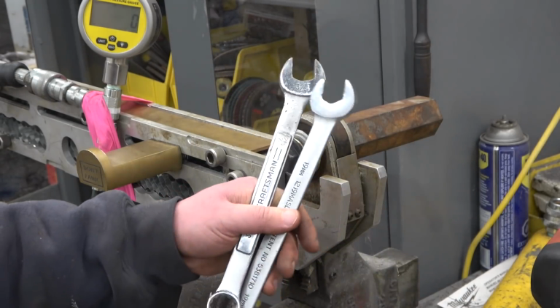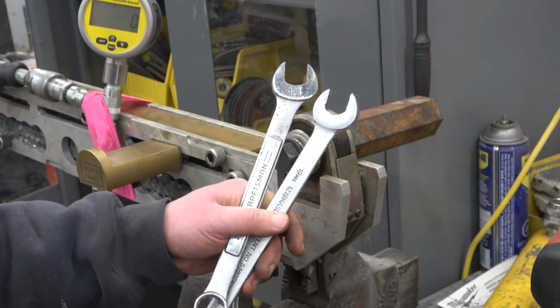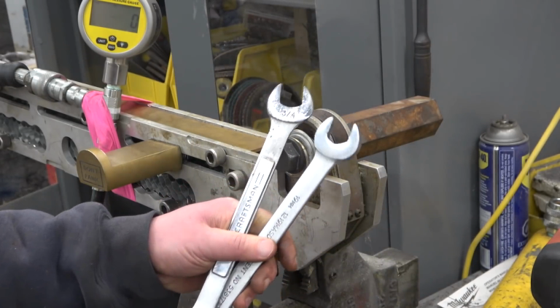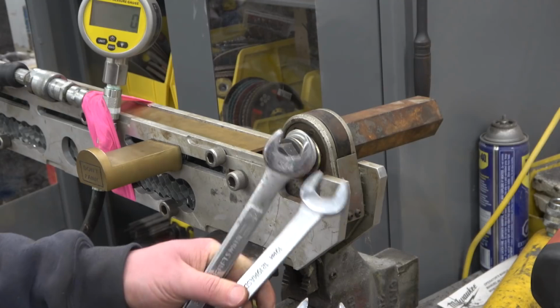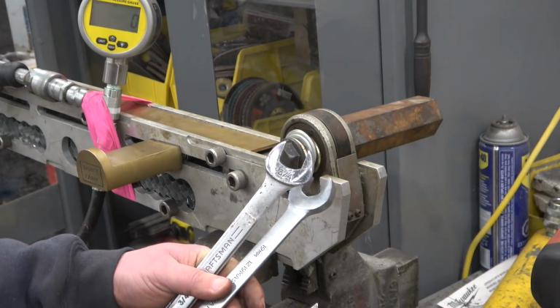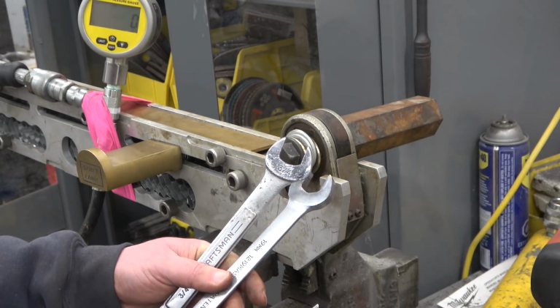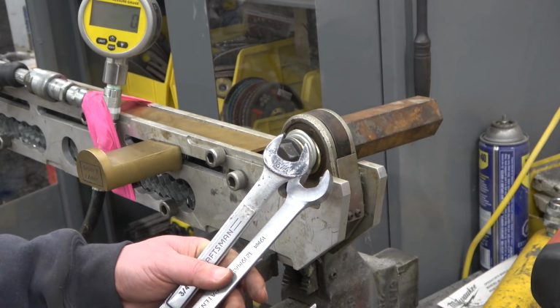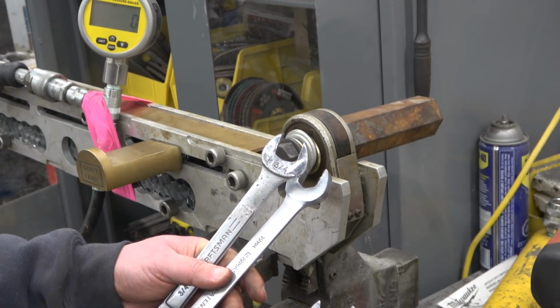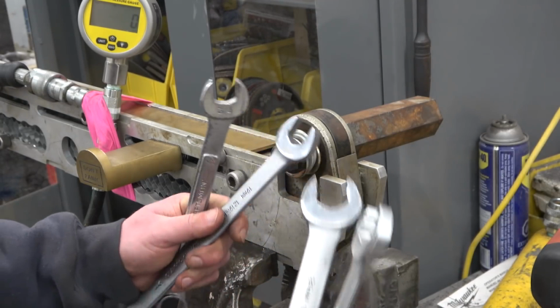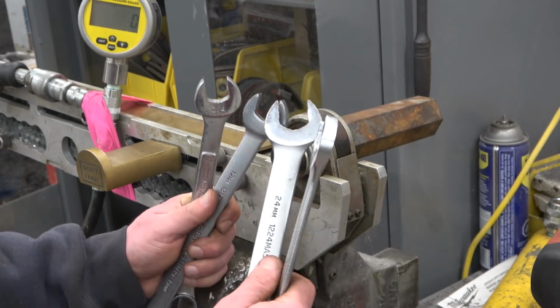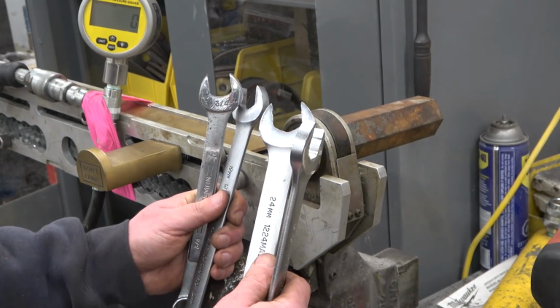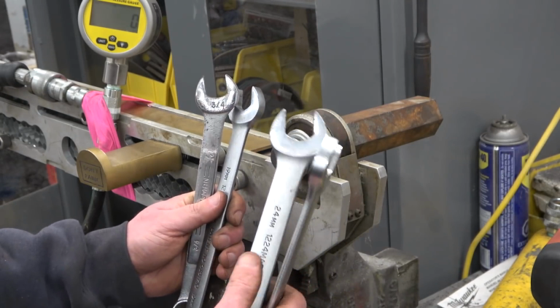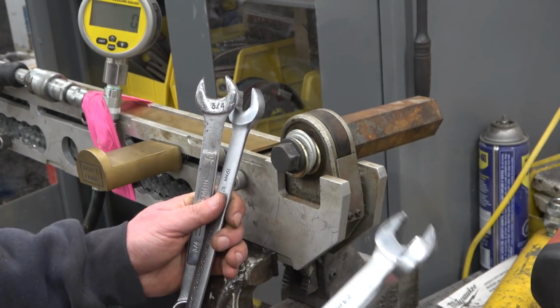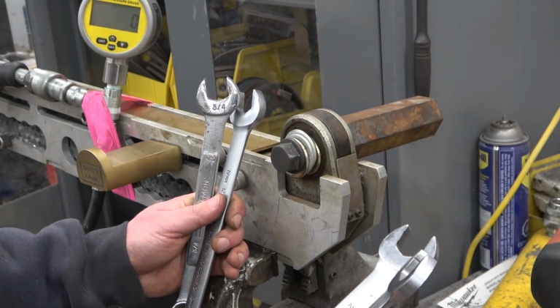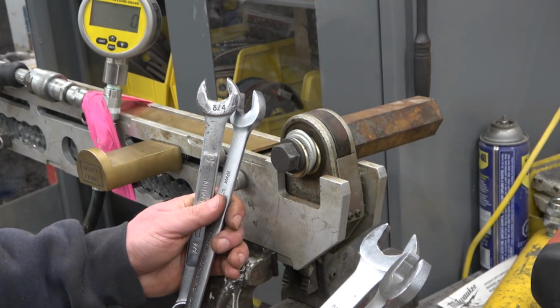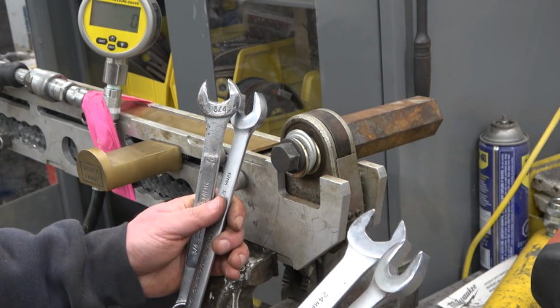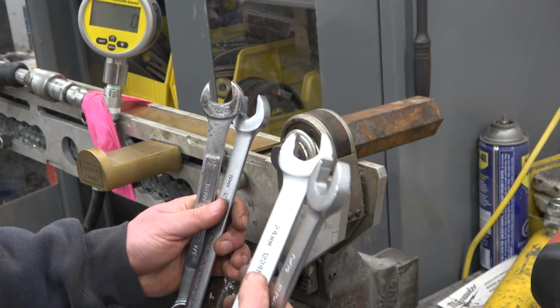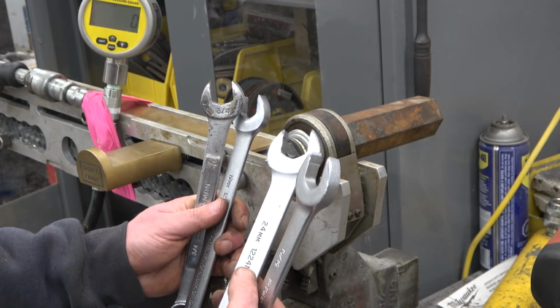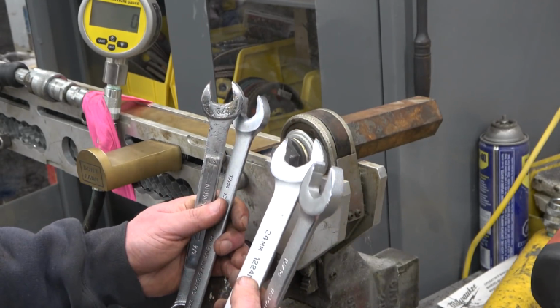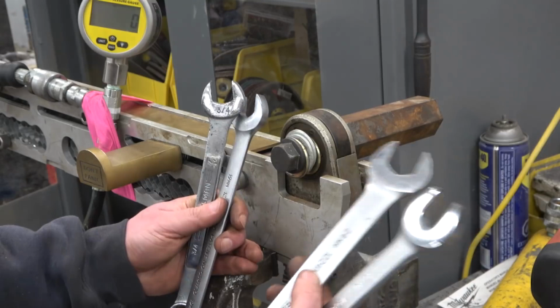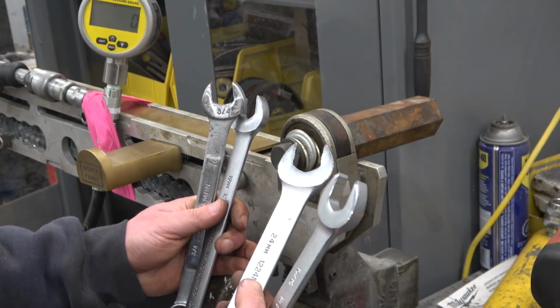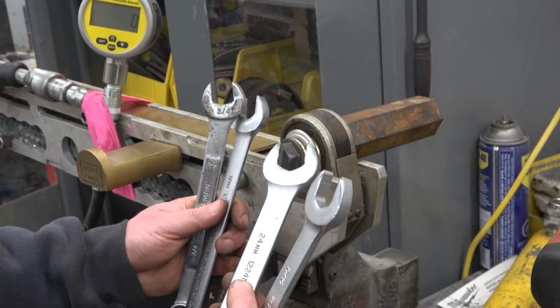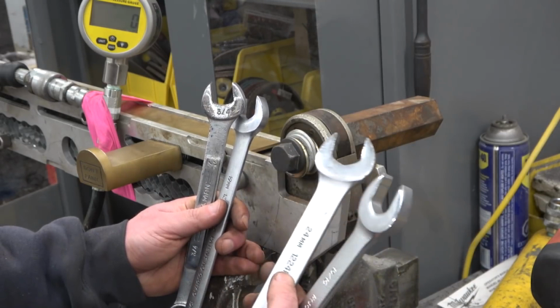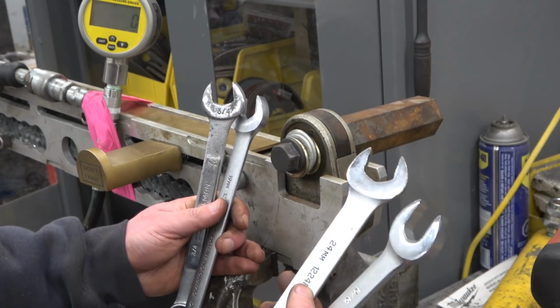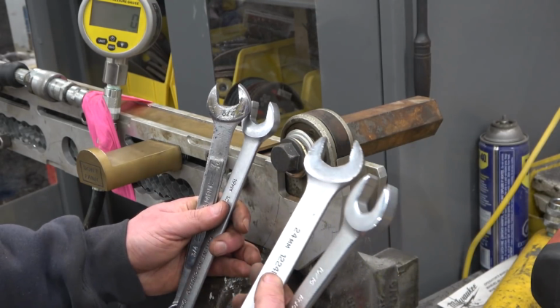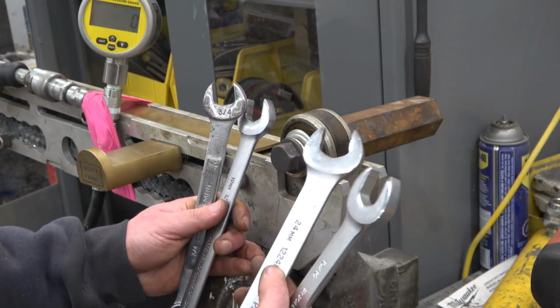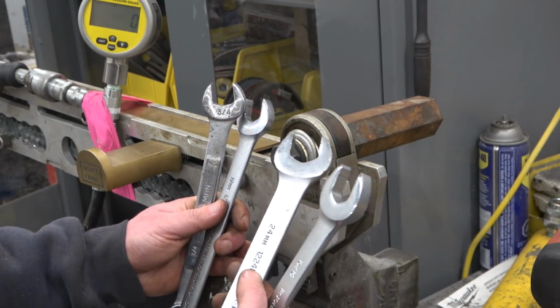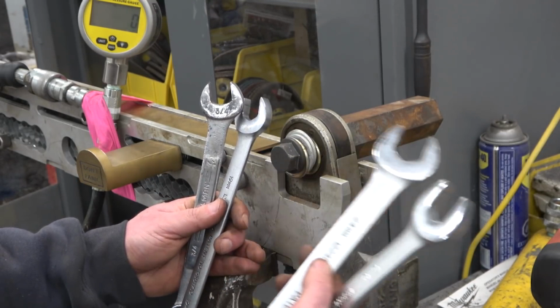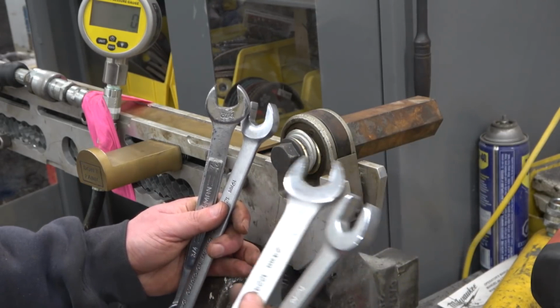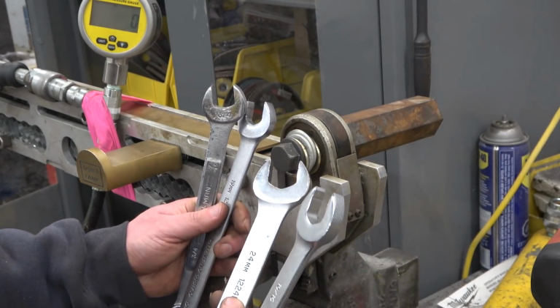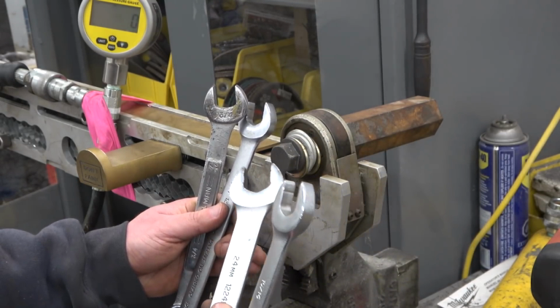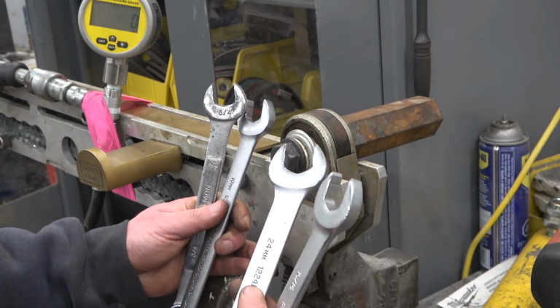19 millimeter is the same as three-quarter. People argue with me, but heuristically — that is experience-based — I know they're the same. 22 millimeter and seven-eighths on hydraulic fittings: same, same.